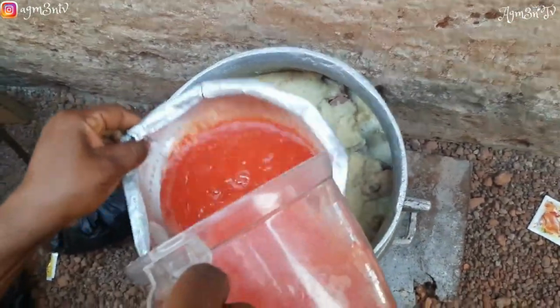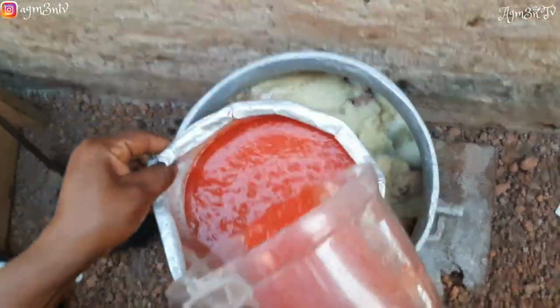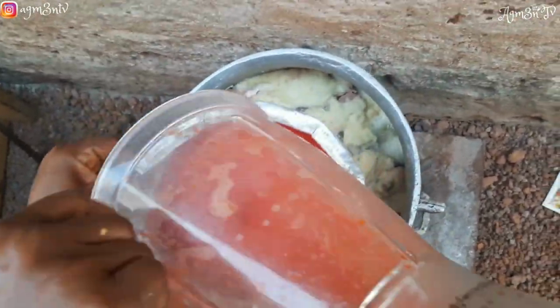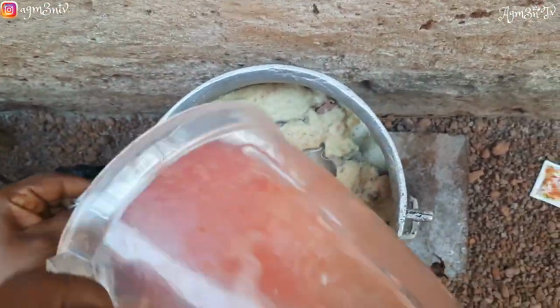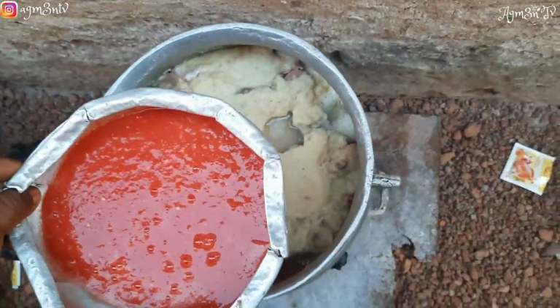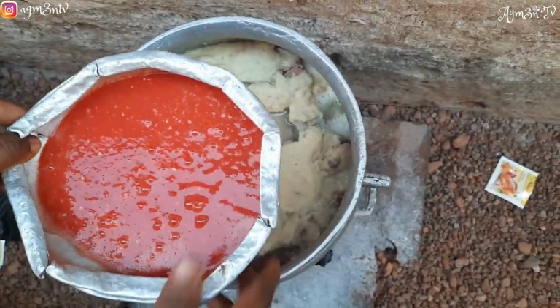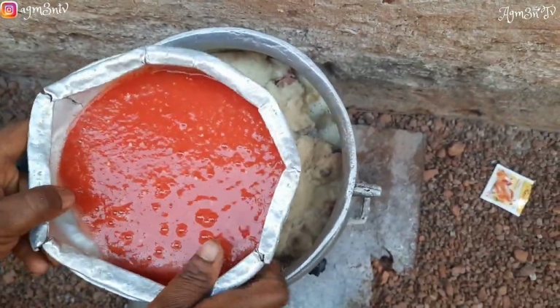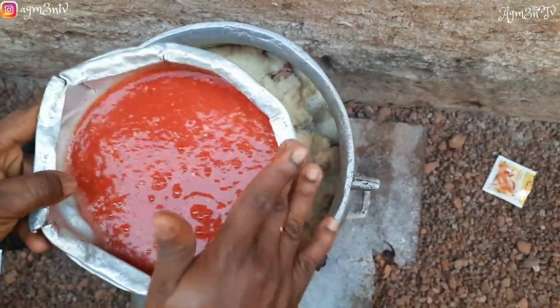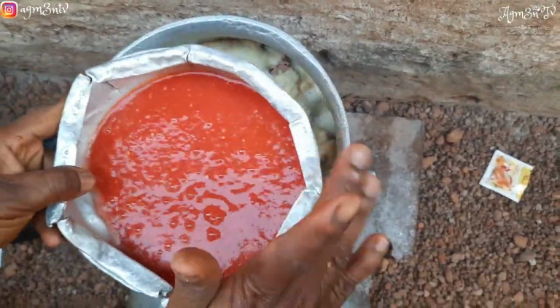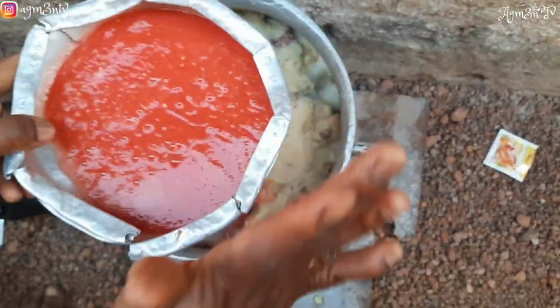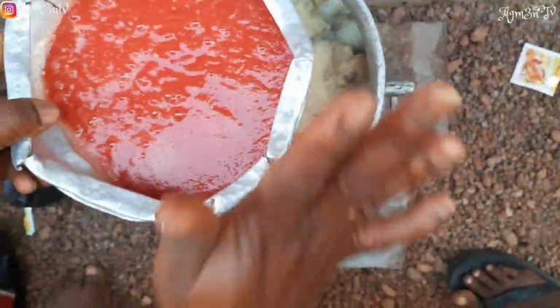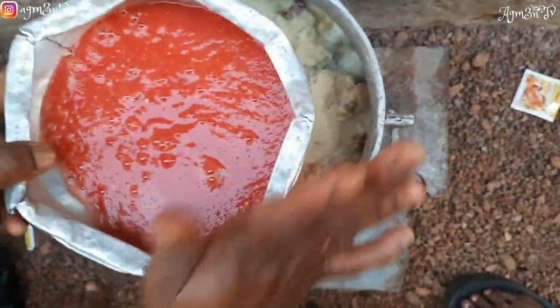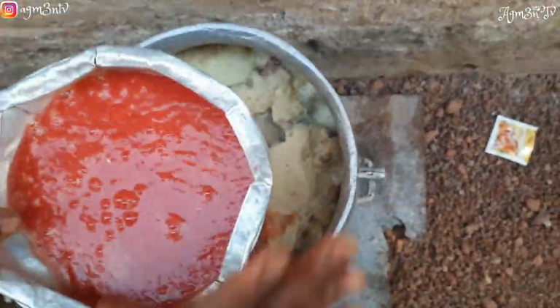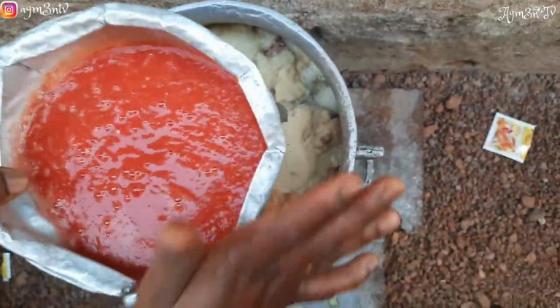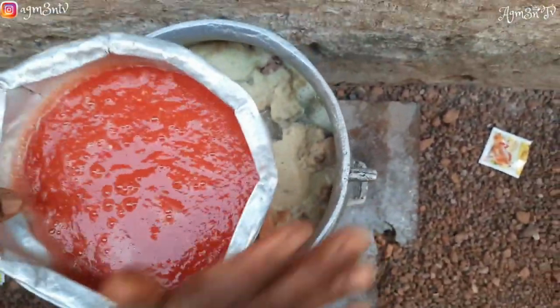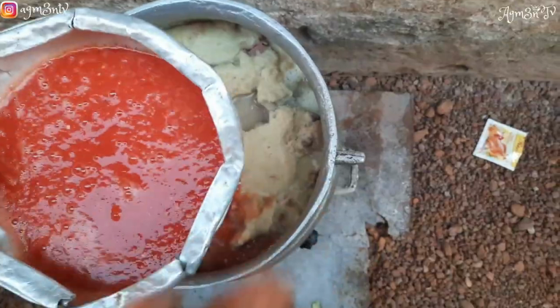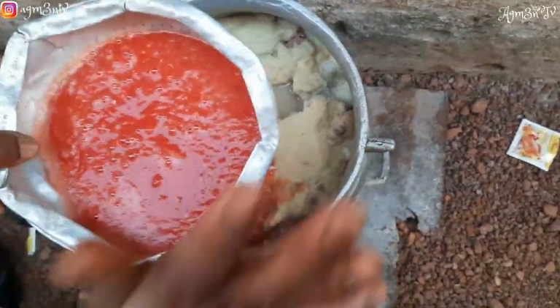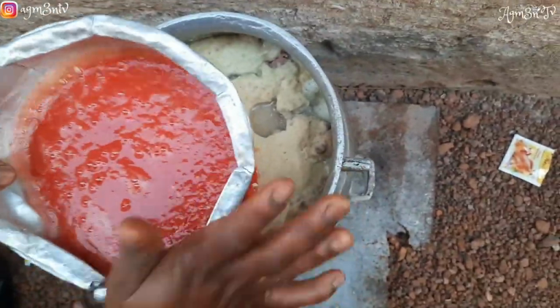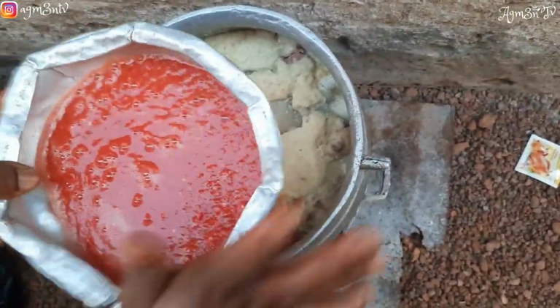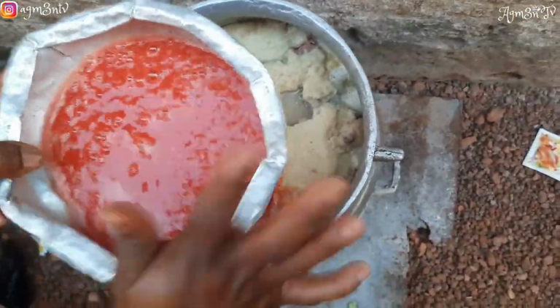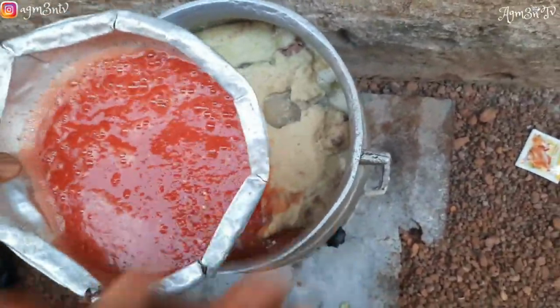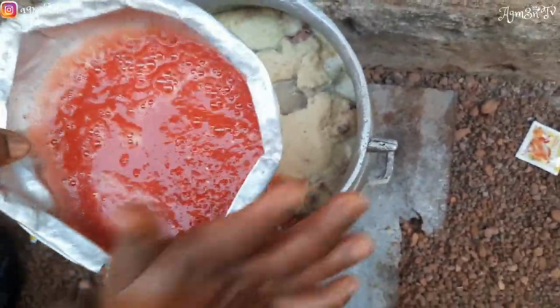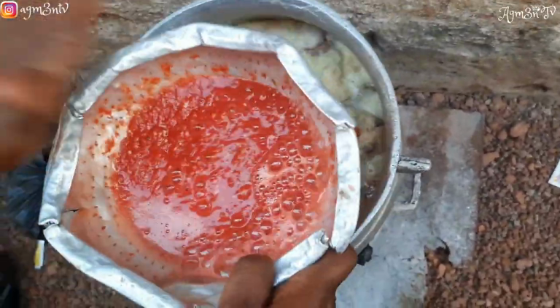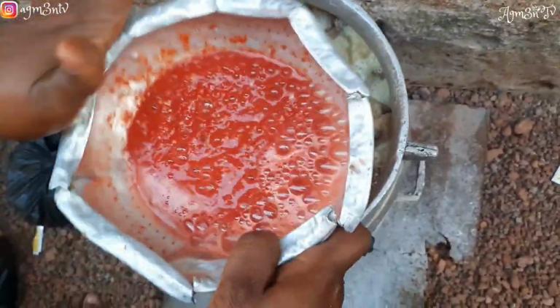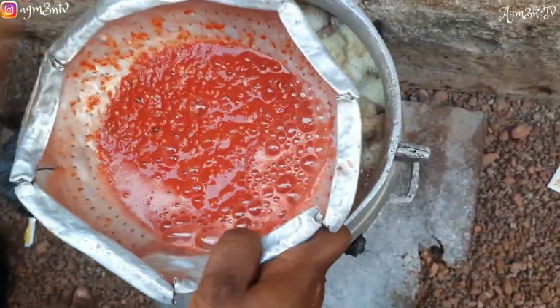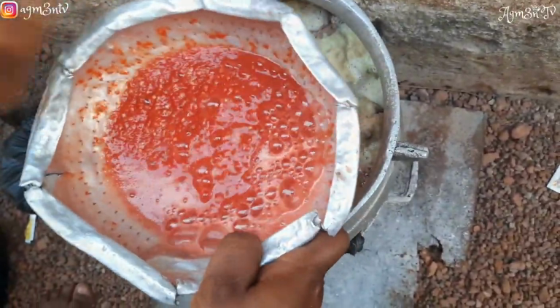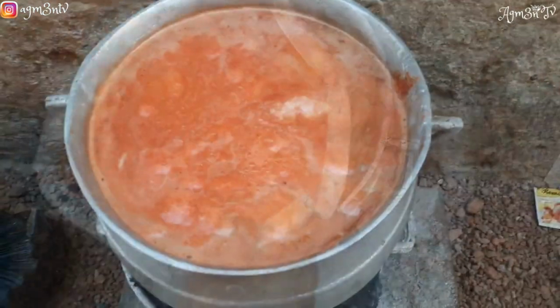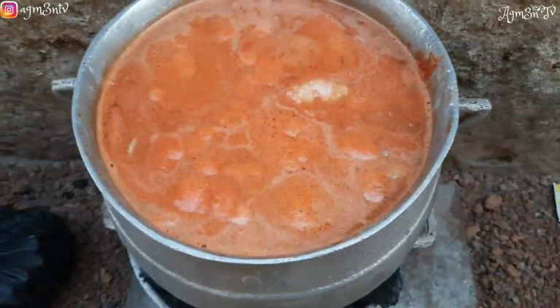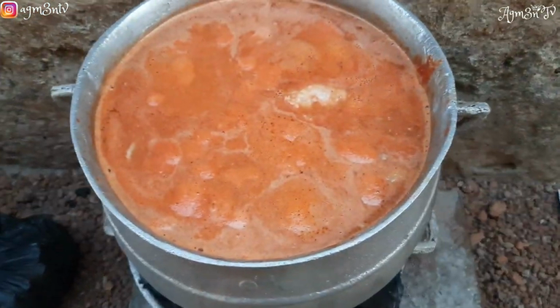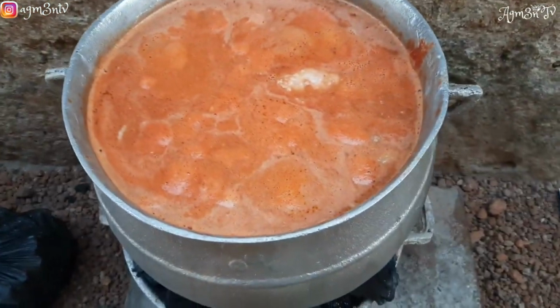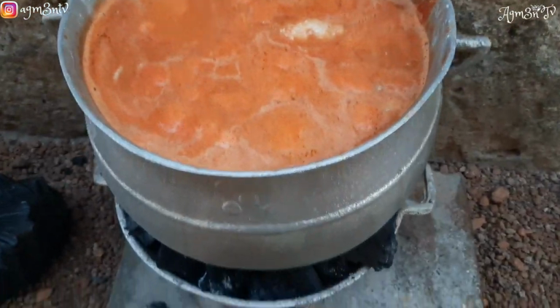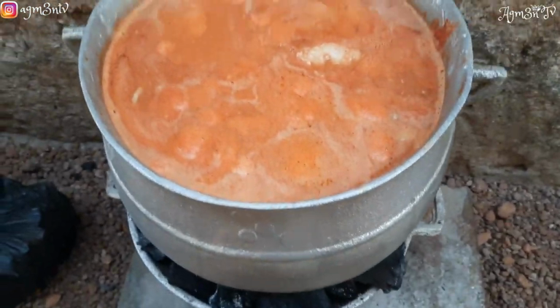After blending, she decided to strain it with her colander. The reason she's straining the tomato is because of the seeds of the pepper and the tomato — mostly in Ghana we do not want to see seeds going into the soup. She finishes straining and then allows it to boil and cook beautifully, and our soup is ready.